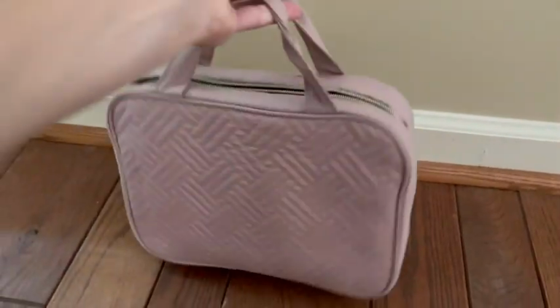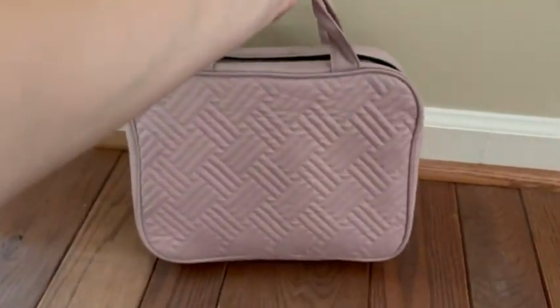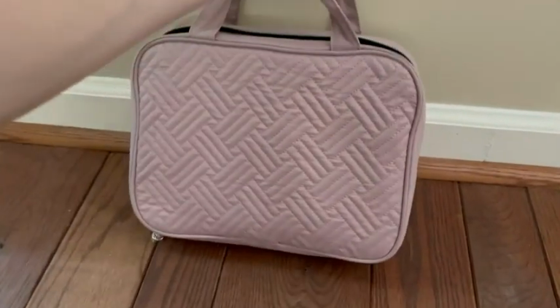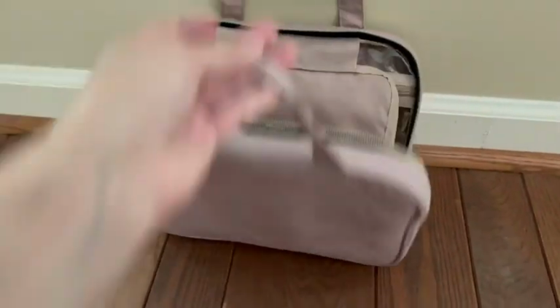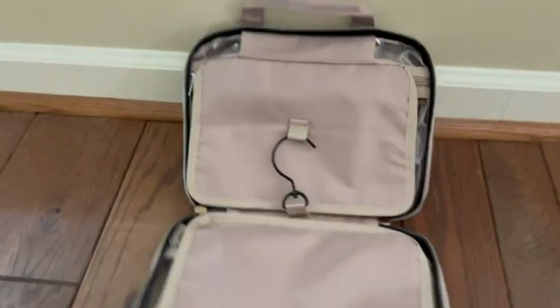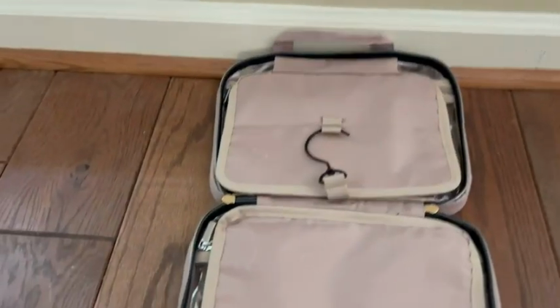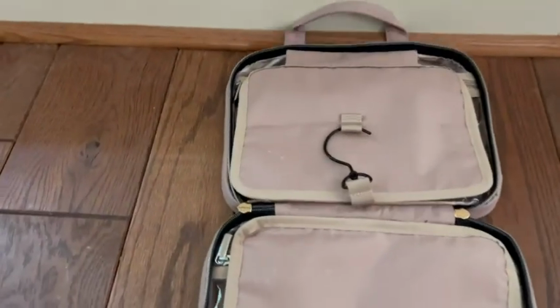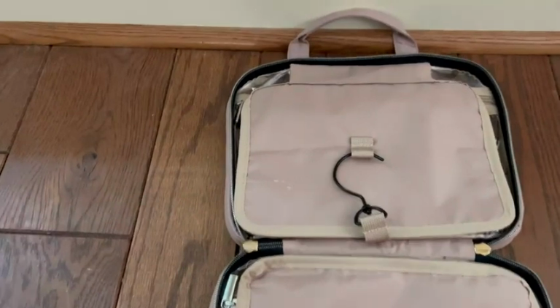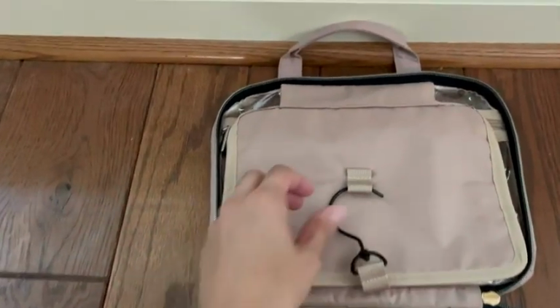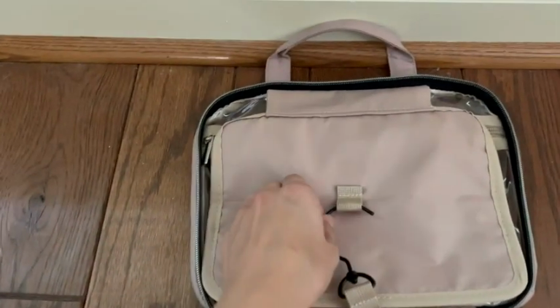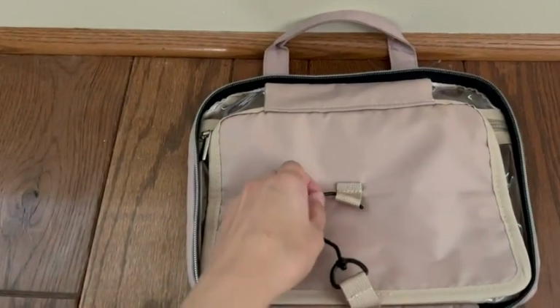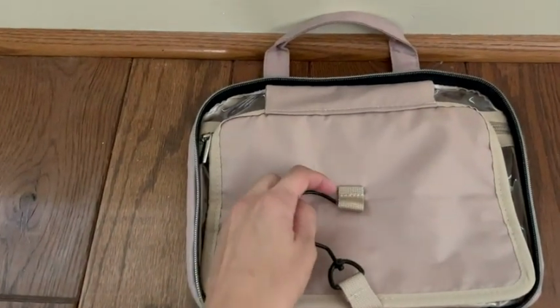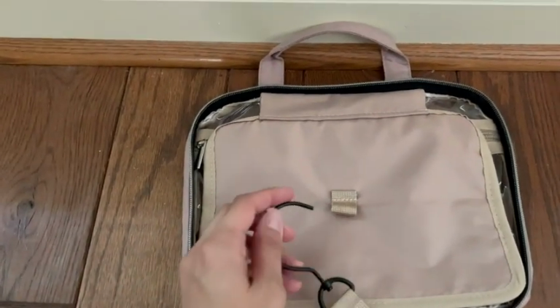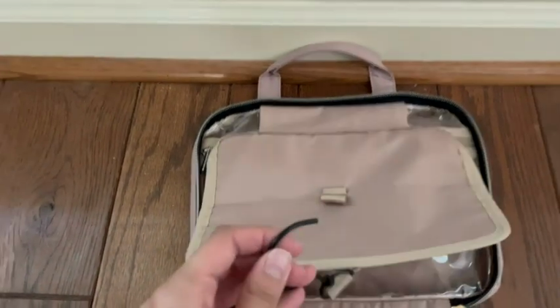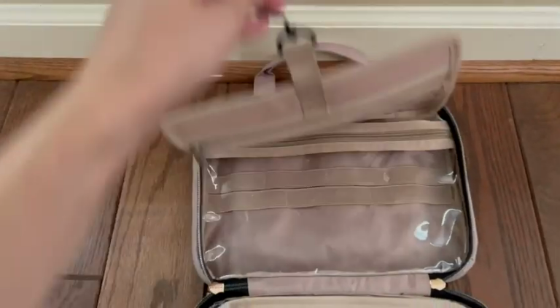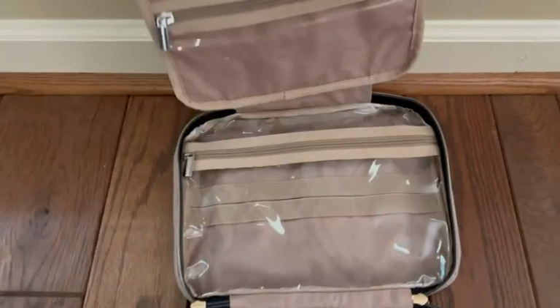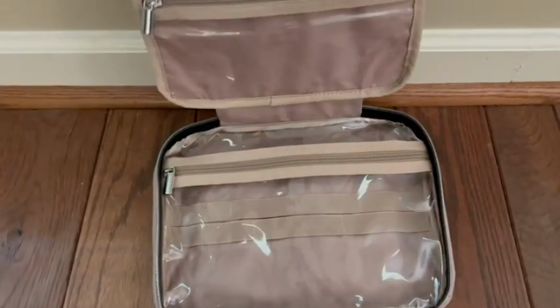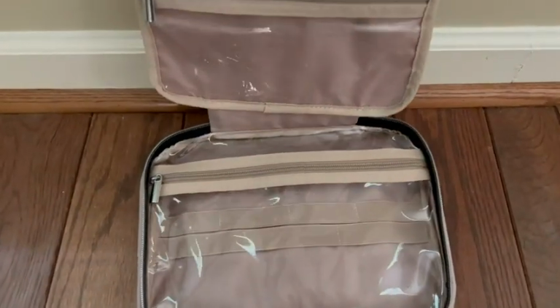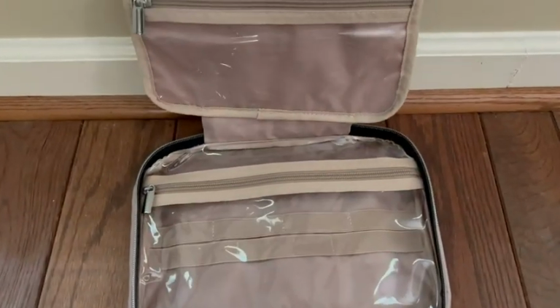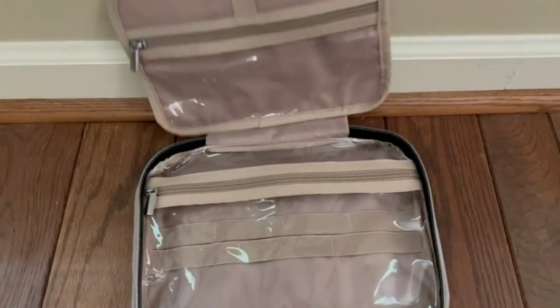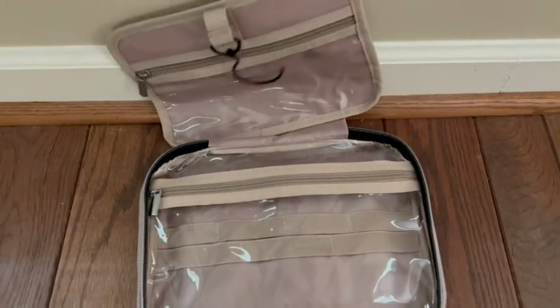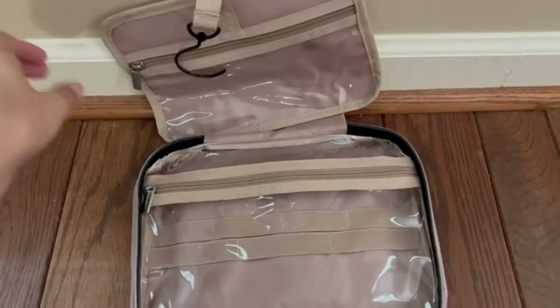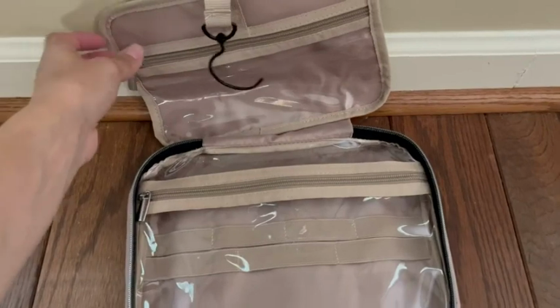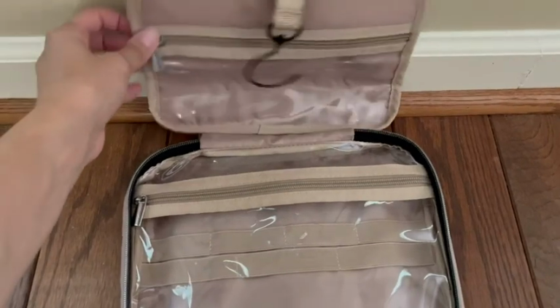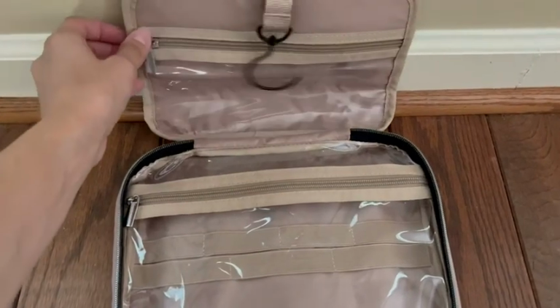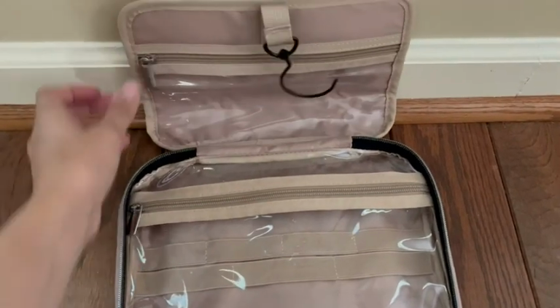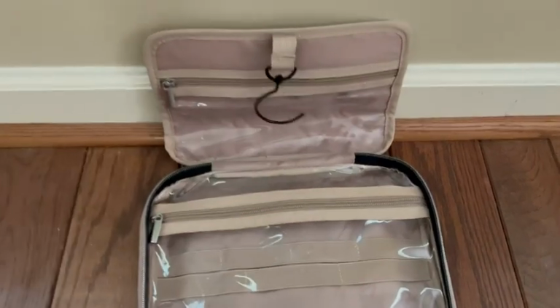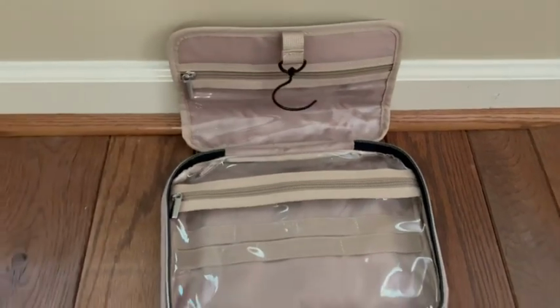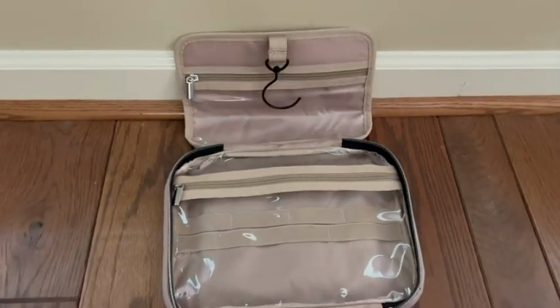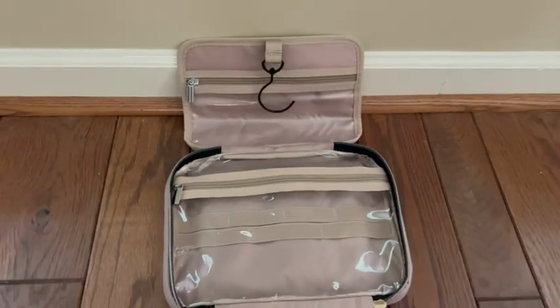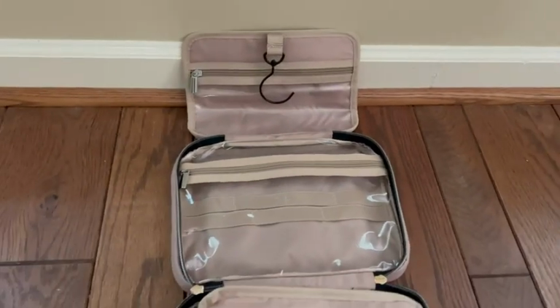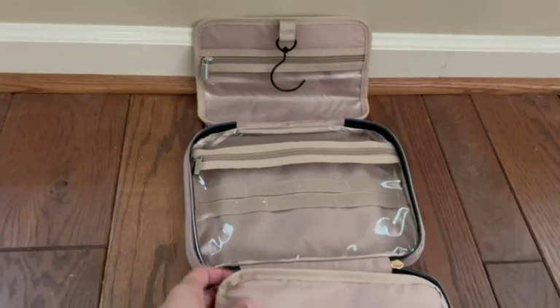As you lay it out, you'll see it has a hook holder, which is amazing for traveling because you can go ahead and store that on the back side of your door or any hook you have while traveling.